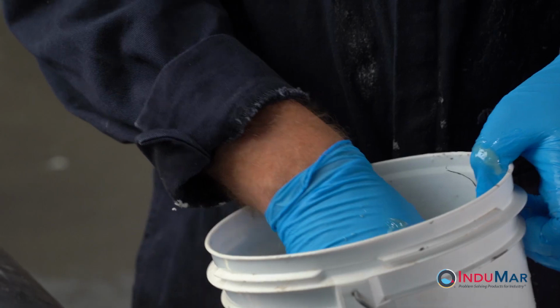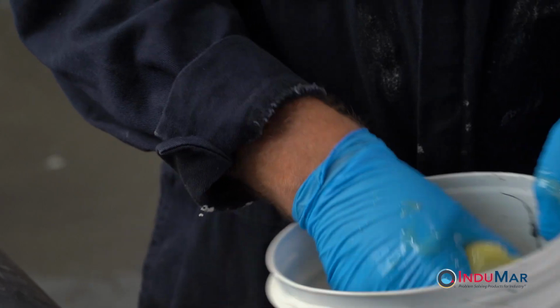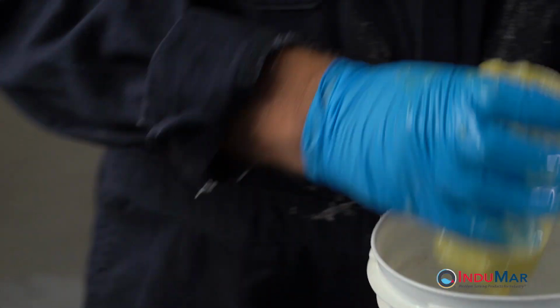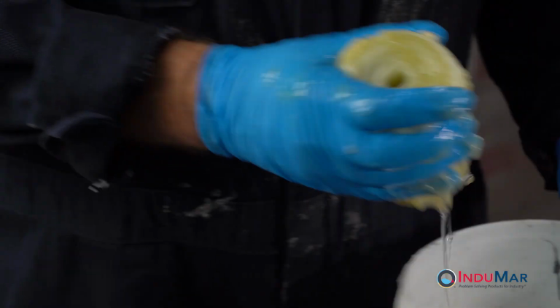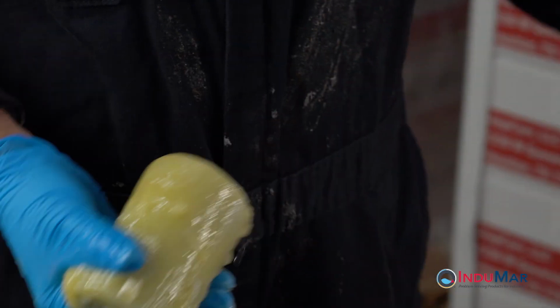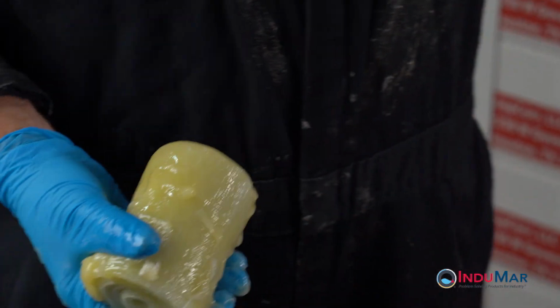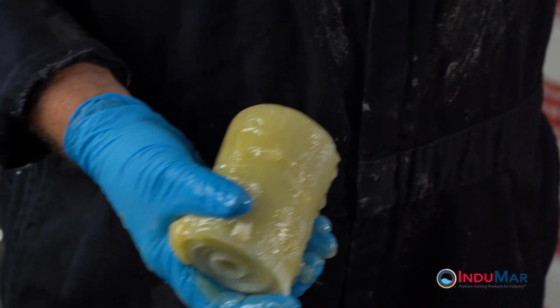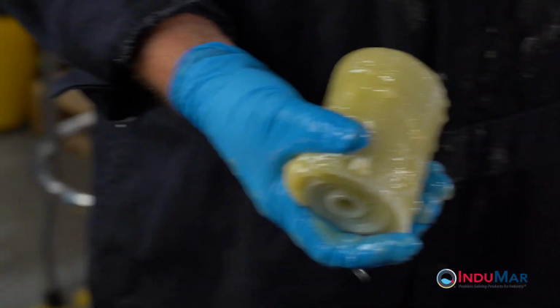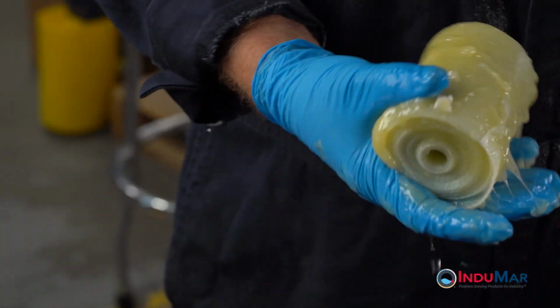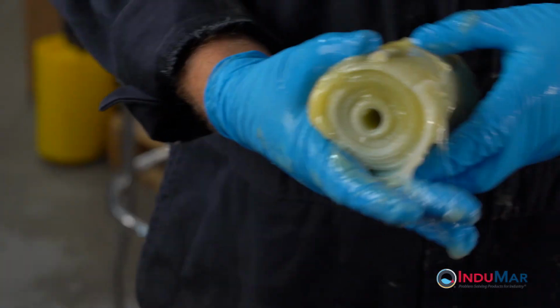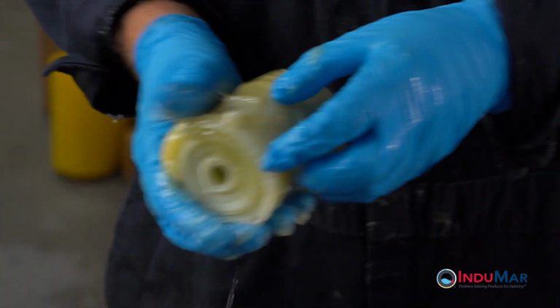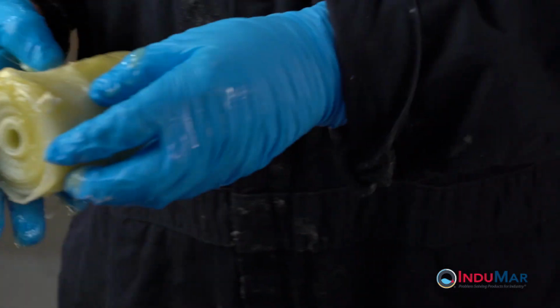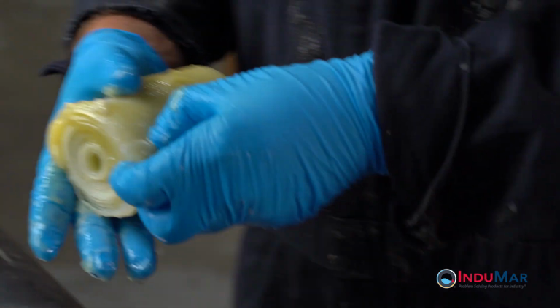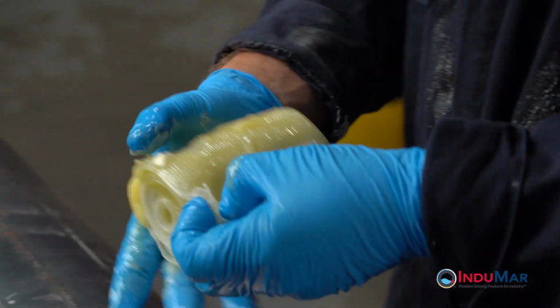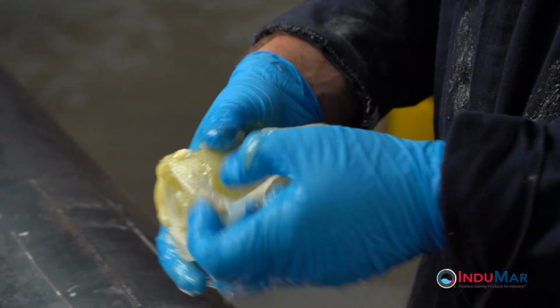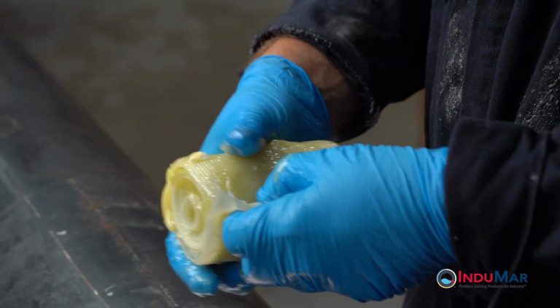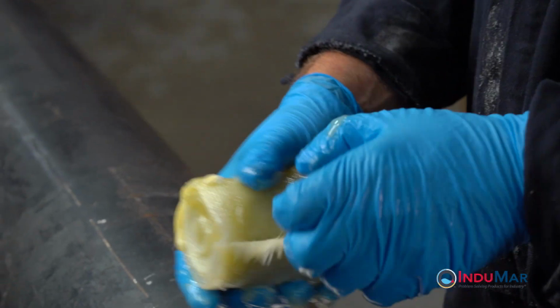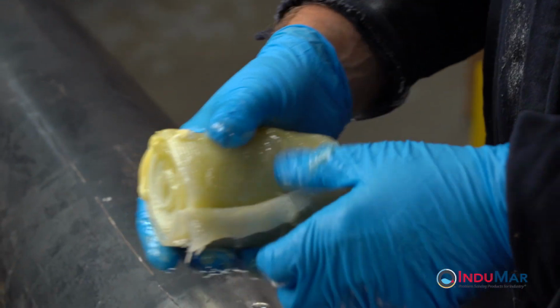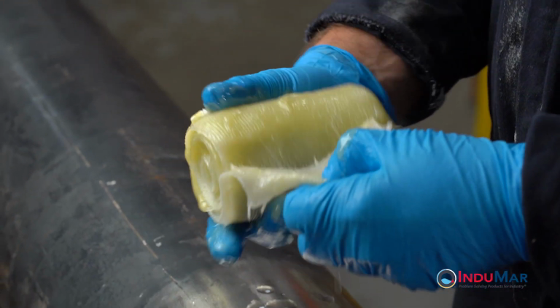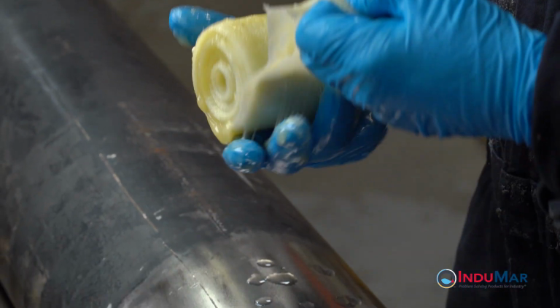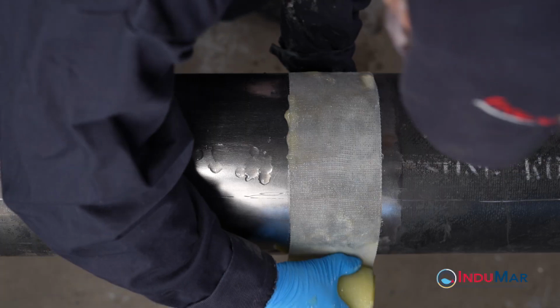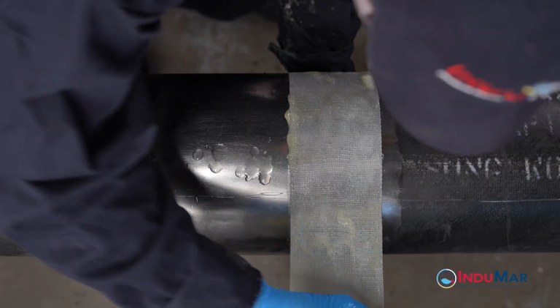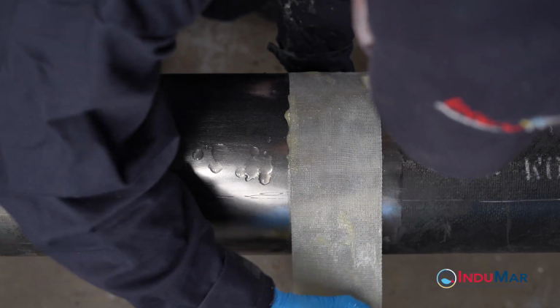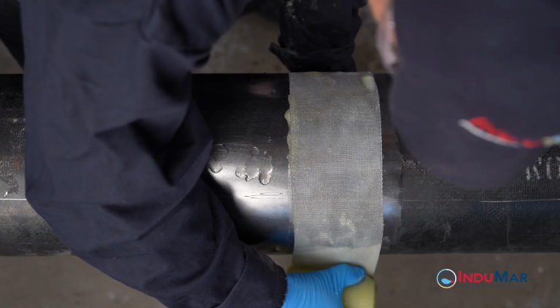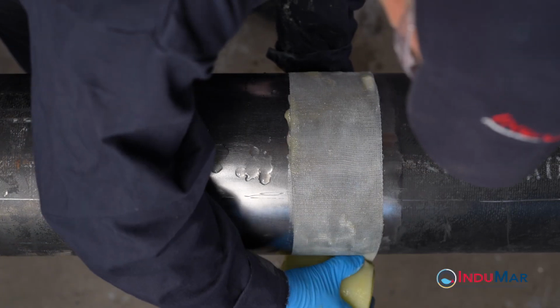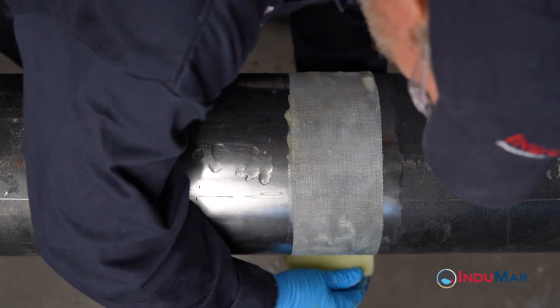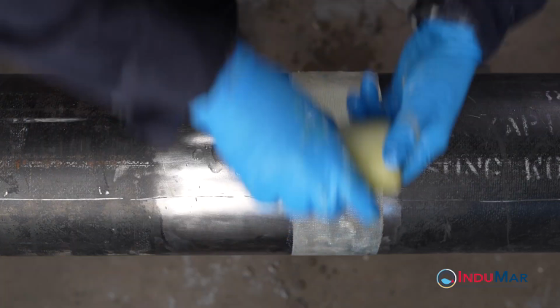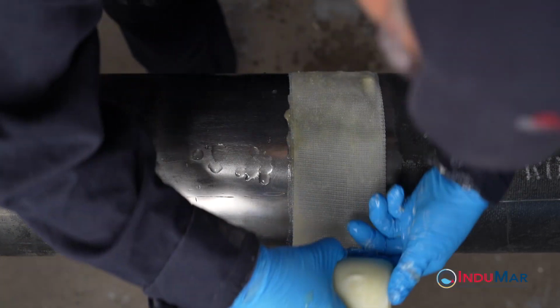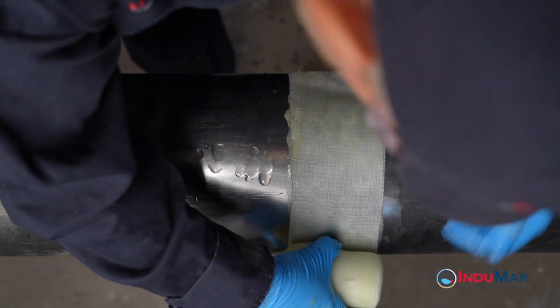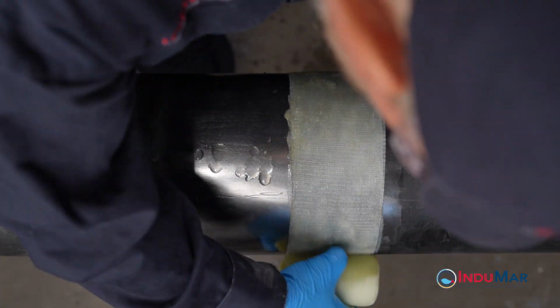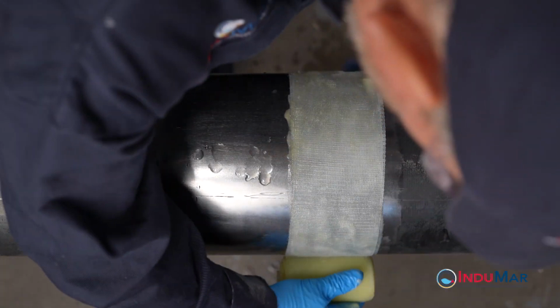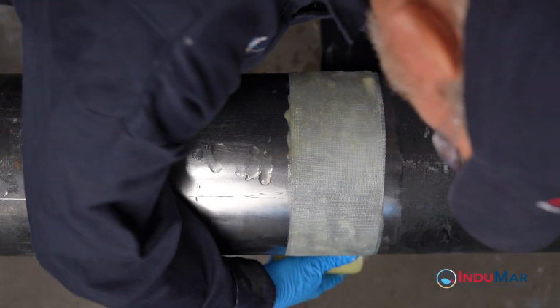To begin, prepare the first 4-inch by 25-foot roll by immersing in water for about 5 seconds, while firmly squeezing the roll three times. Working quickly, begin the application by performing two circumferential wraps on the pipe.